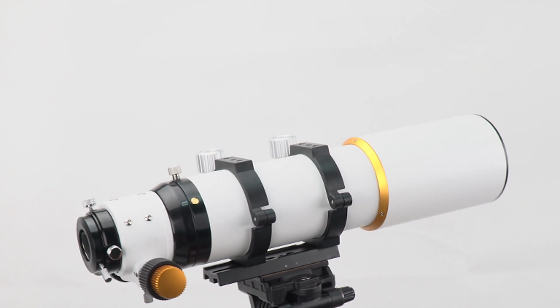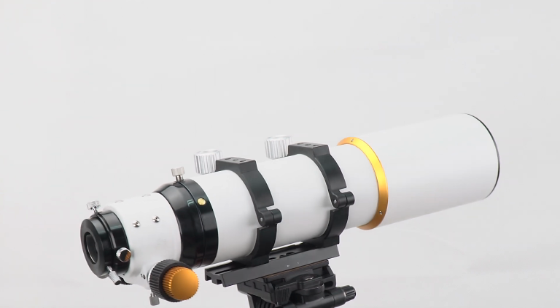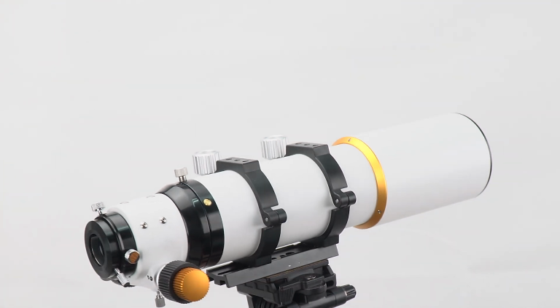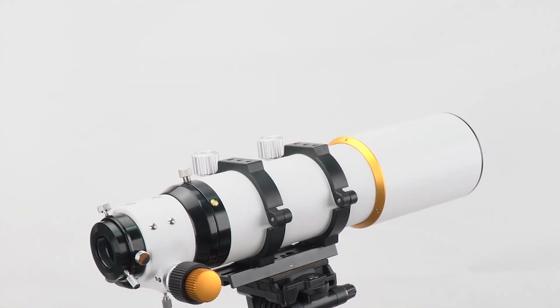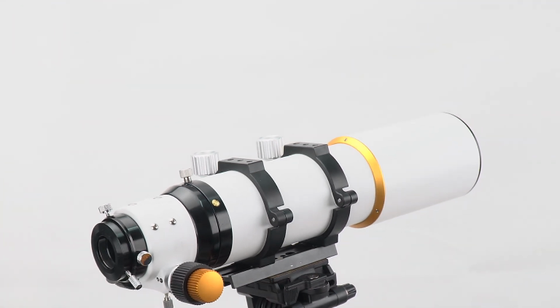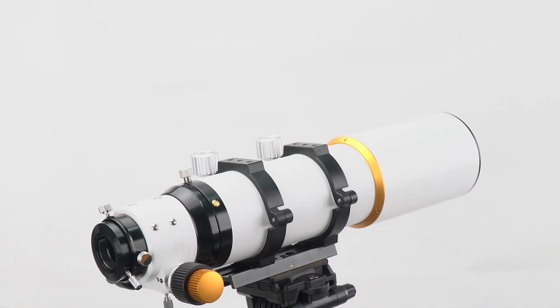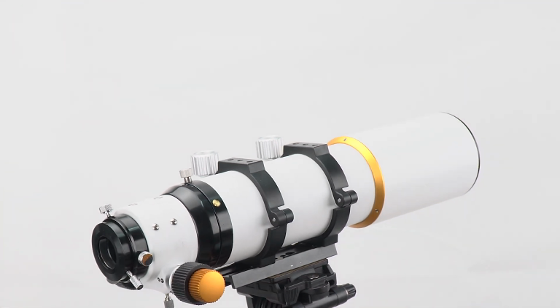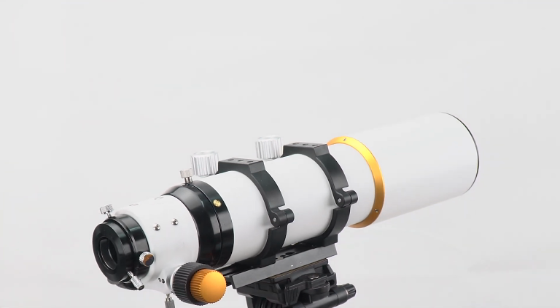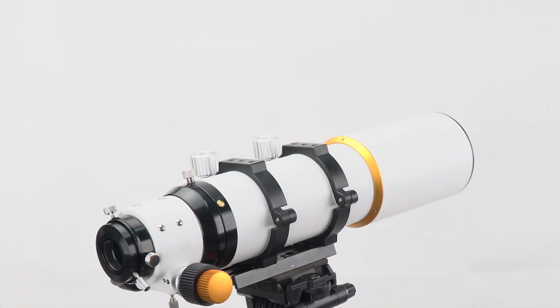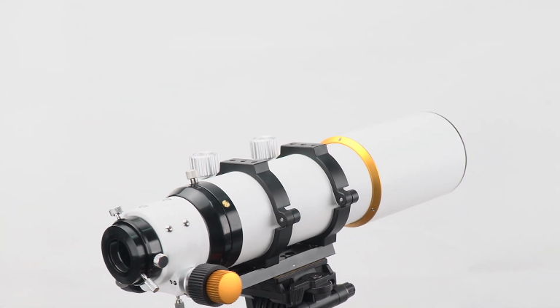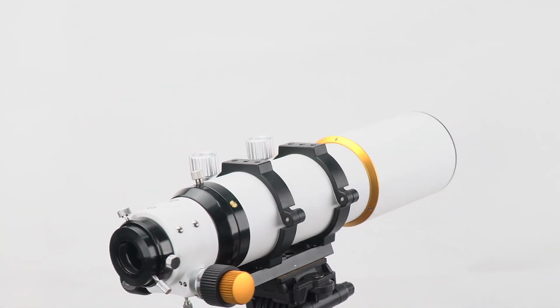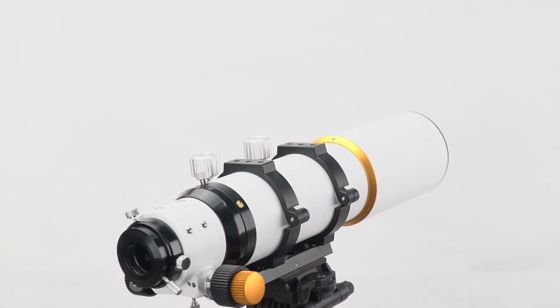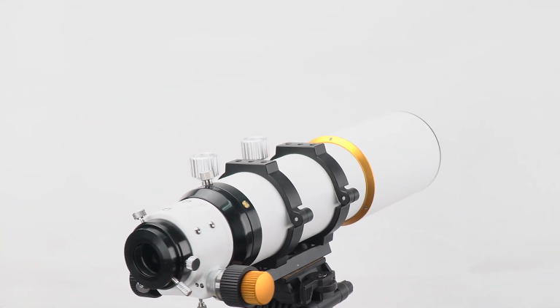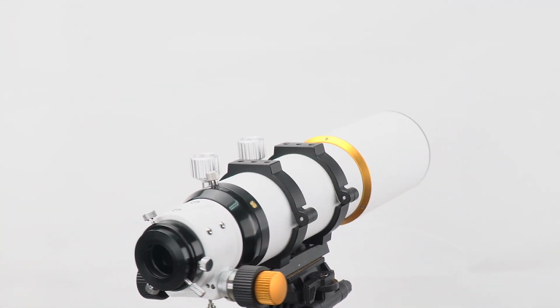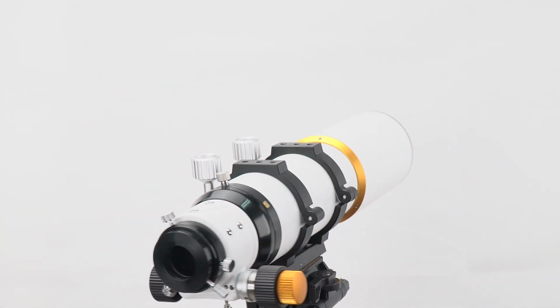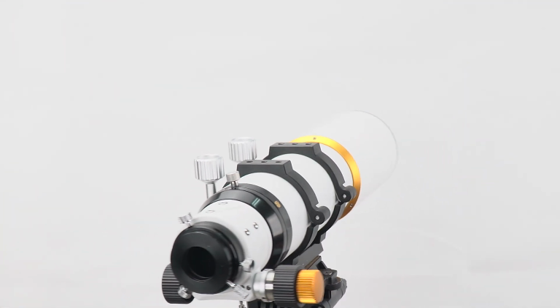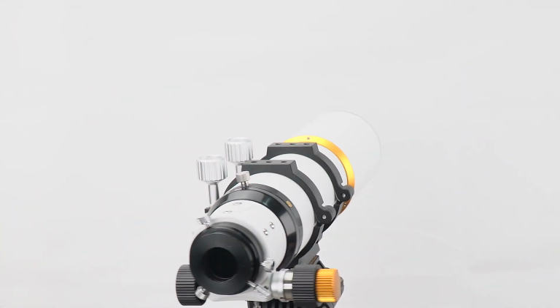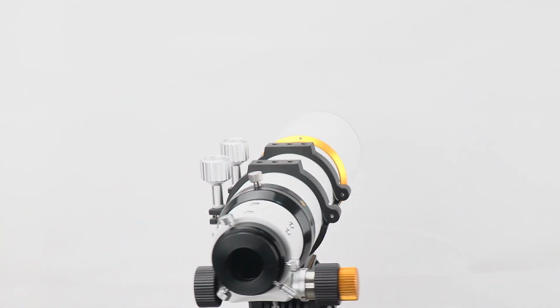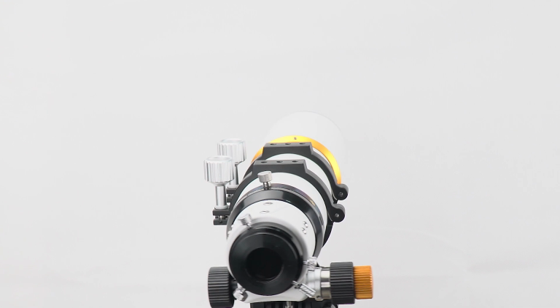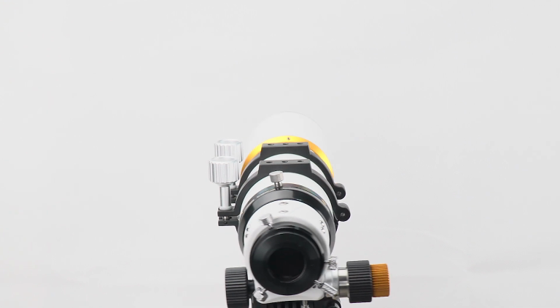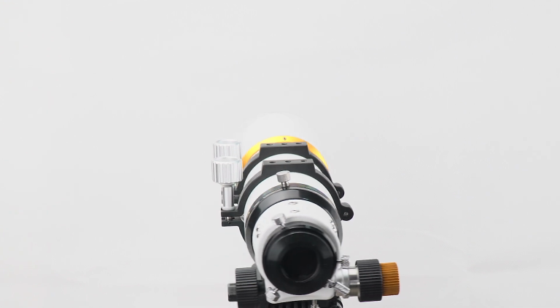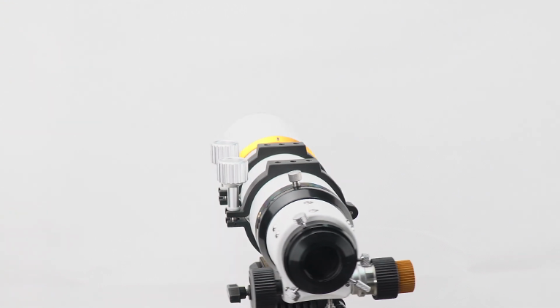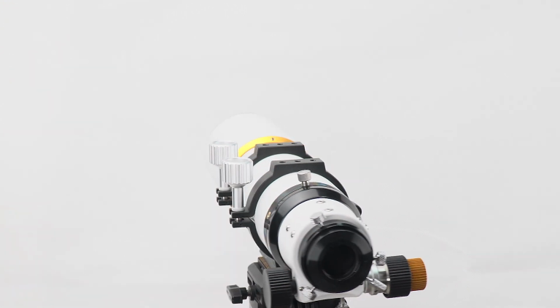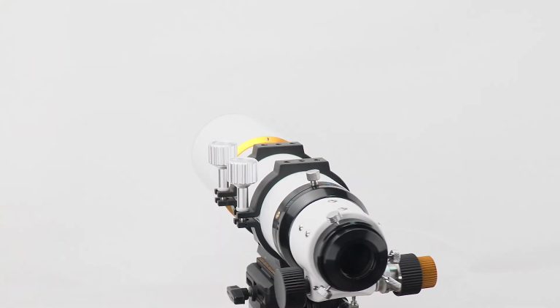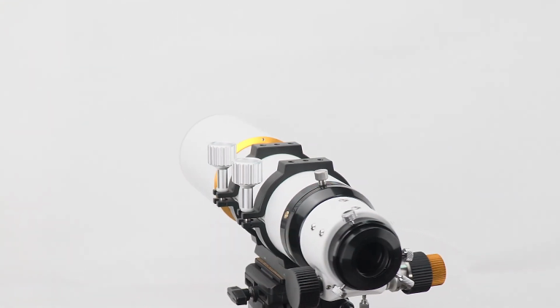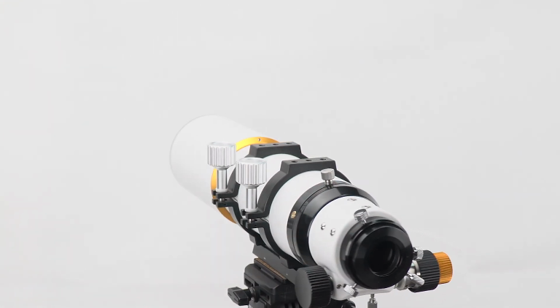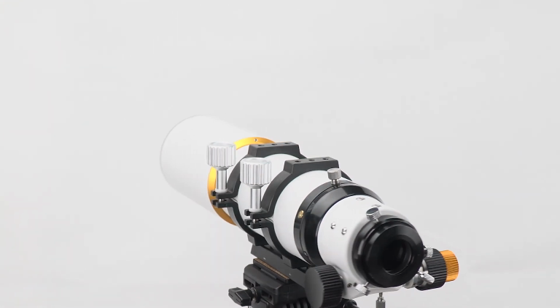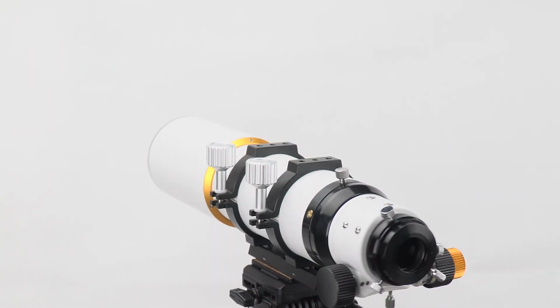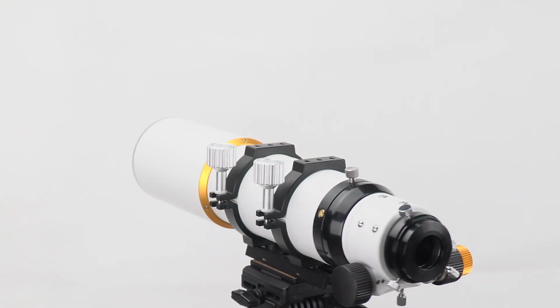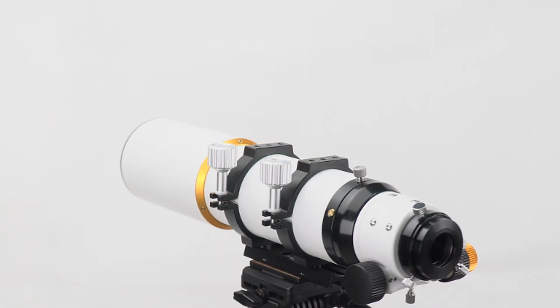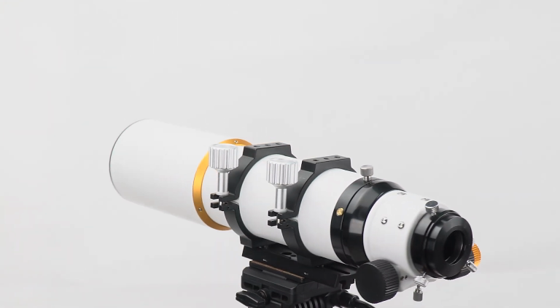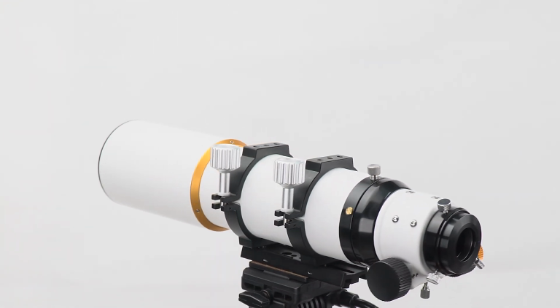The lens adopts ultra-wideband multi-layer coating technology, which increases light transmission, enhancing details in celestial objects.